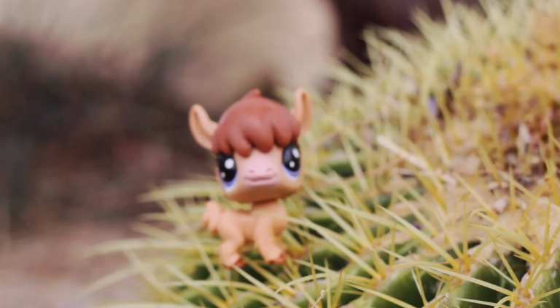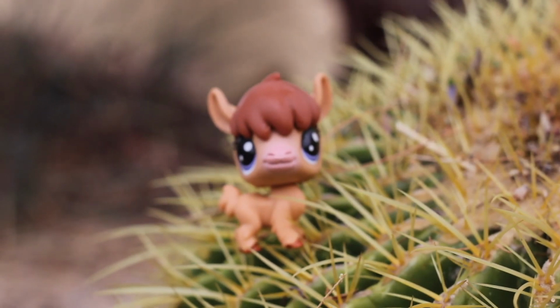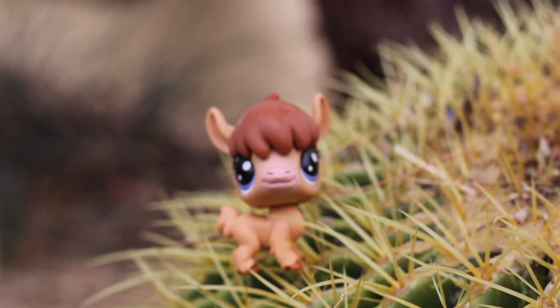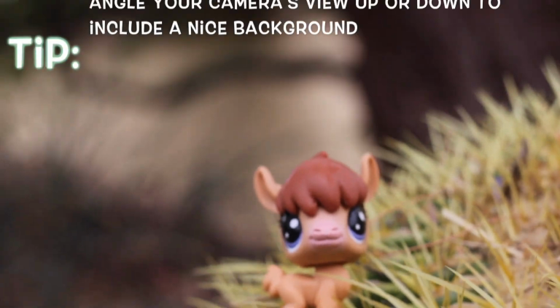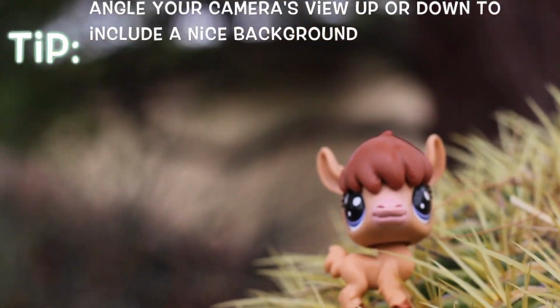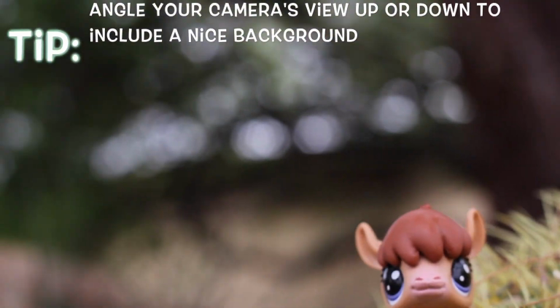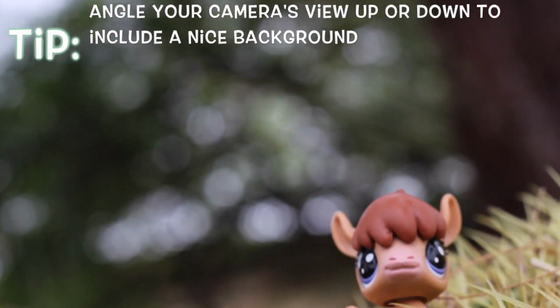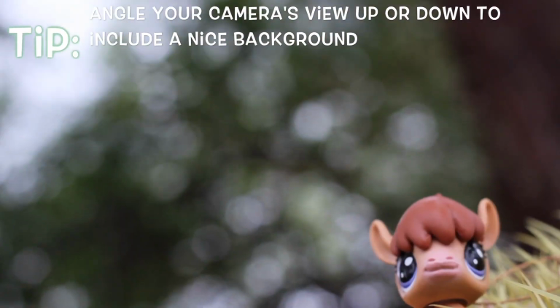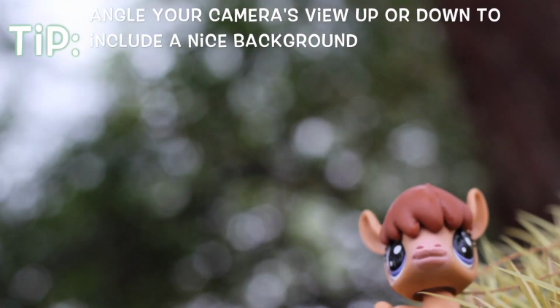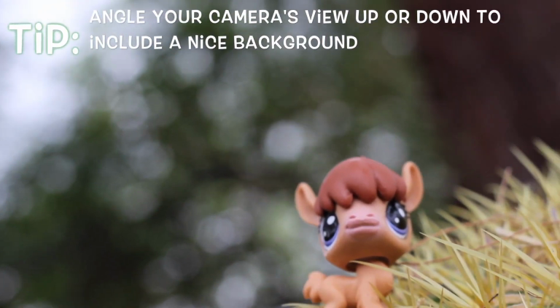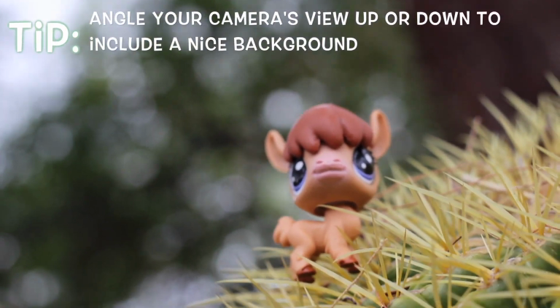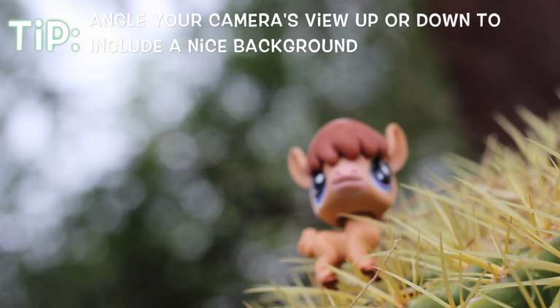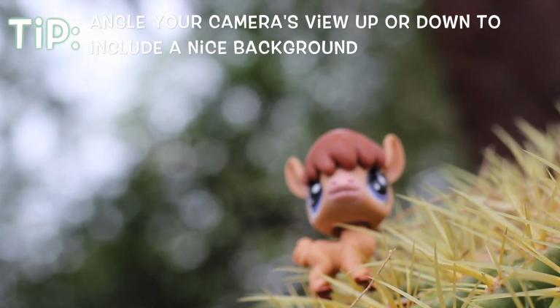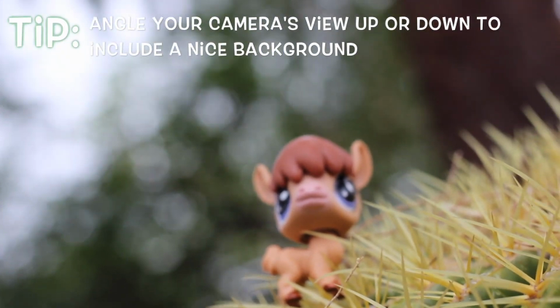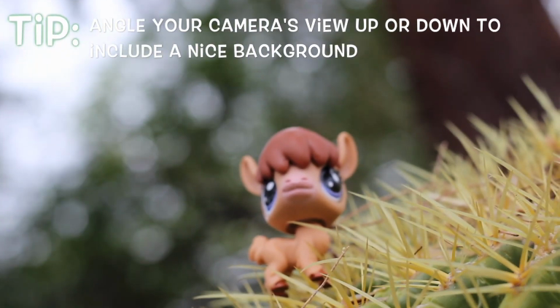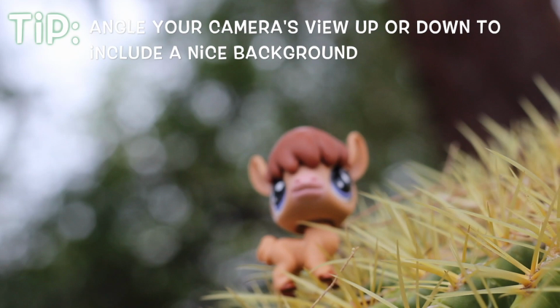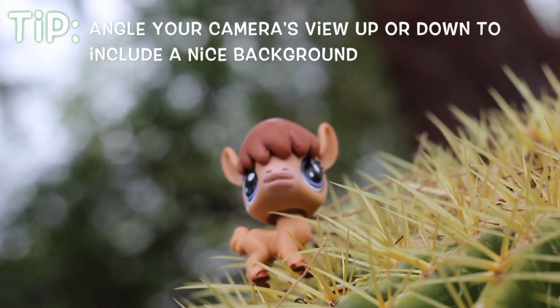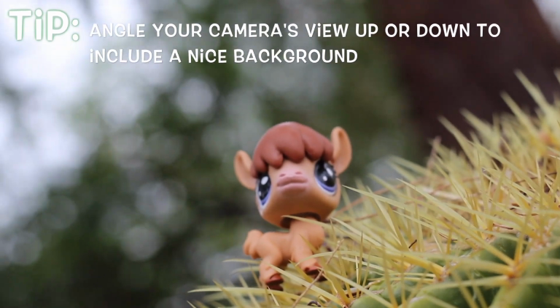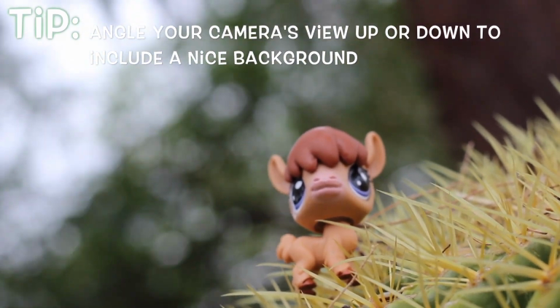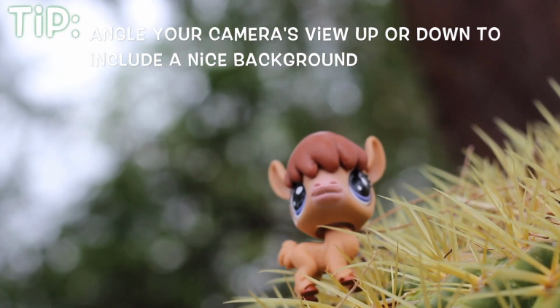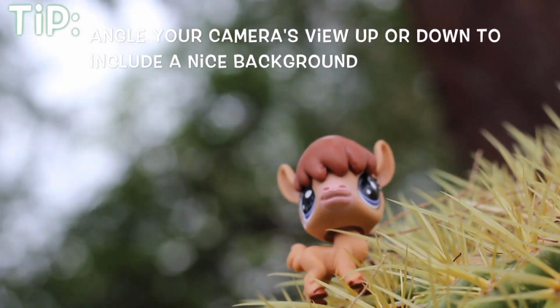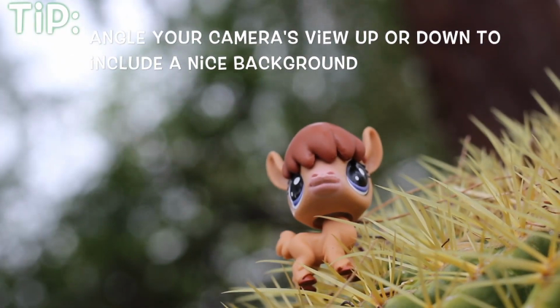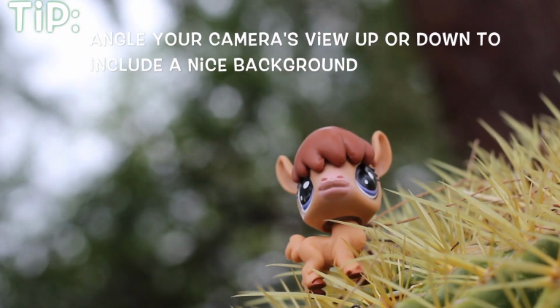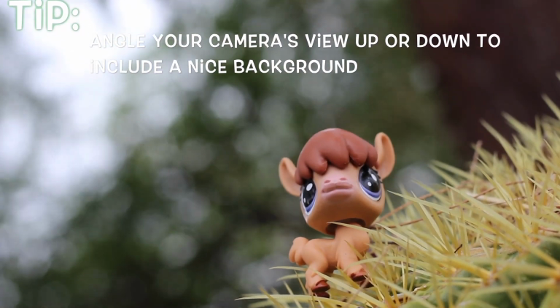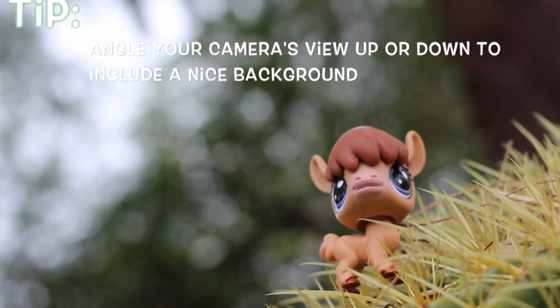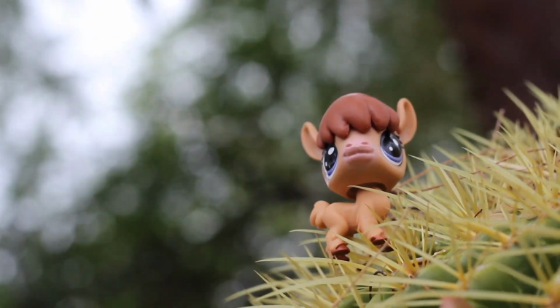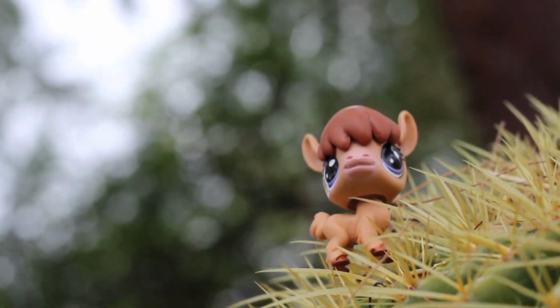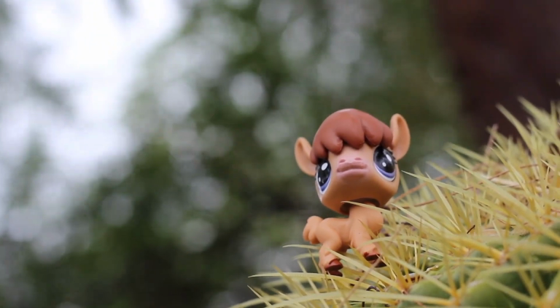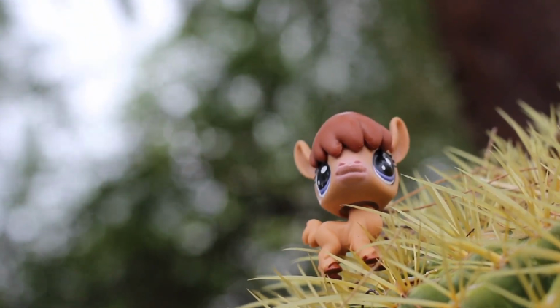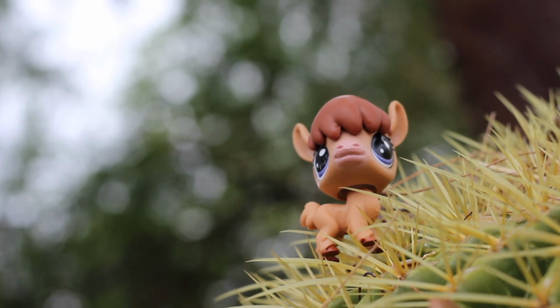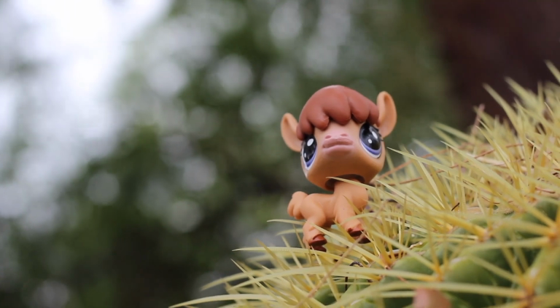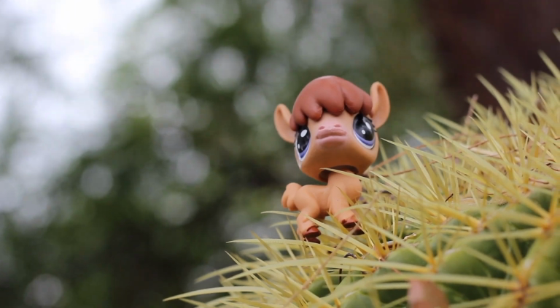Another tip is to sort of move your camera up and down. When we move it down here we get the nice bokeh — that's what you call the little circular sparkles in the background of the tree that is above this cactus.